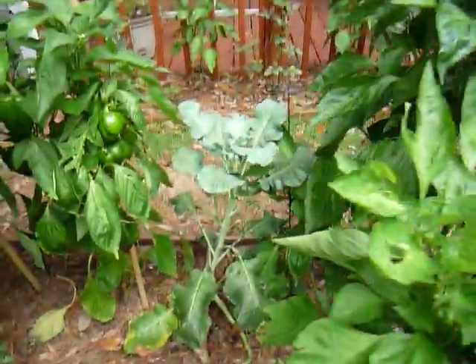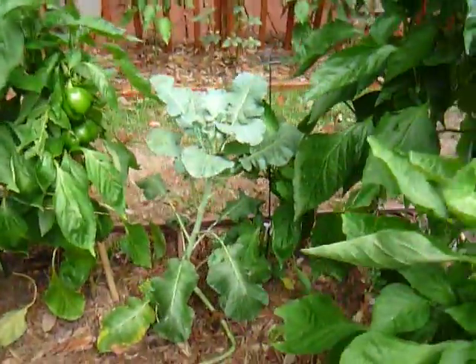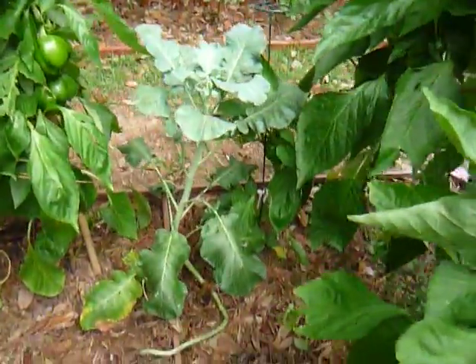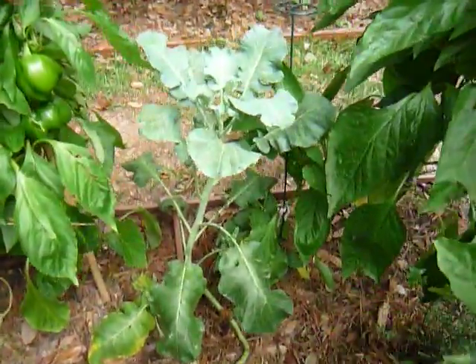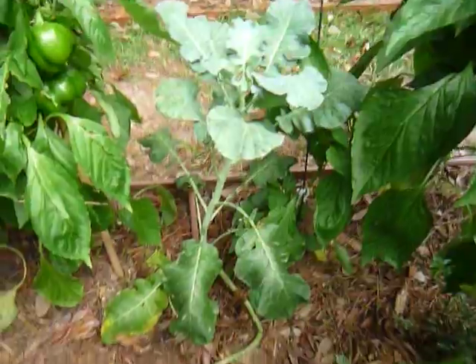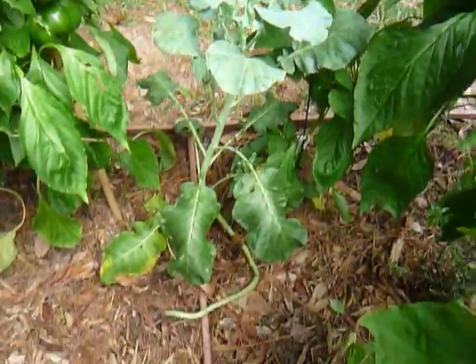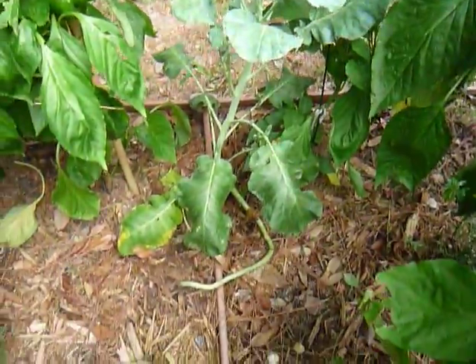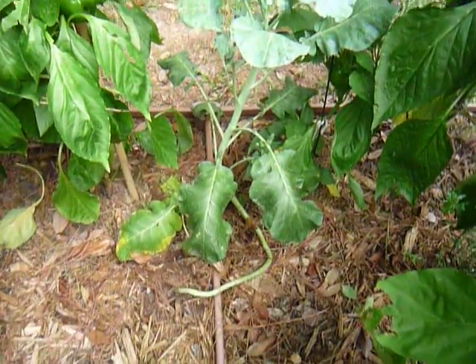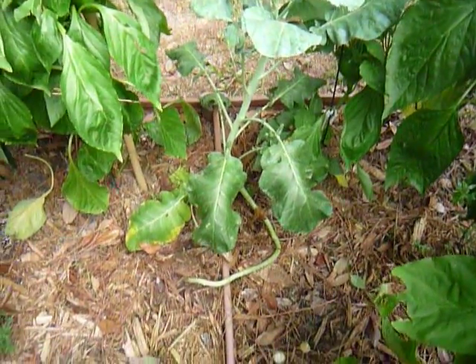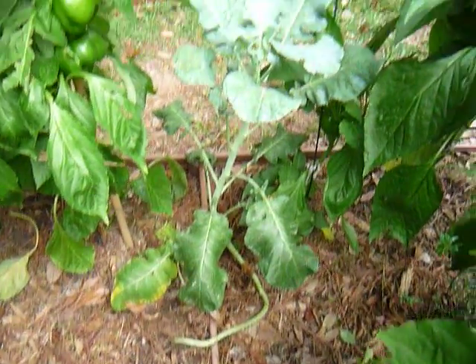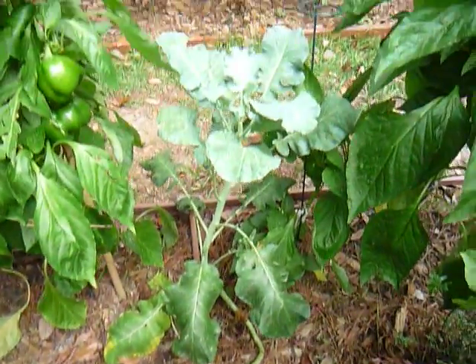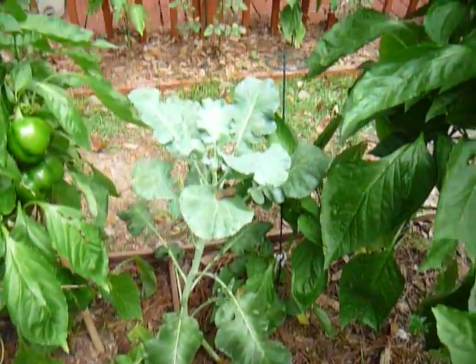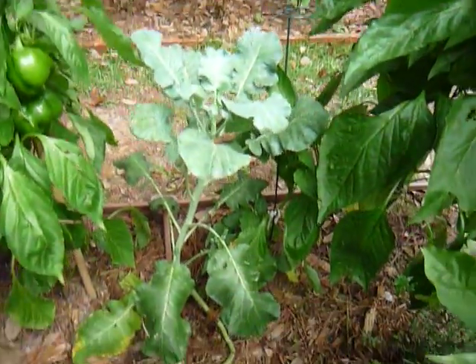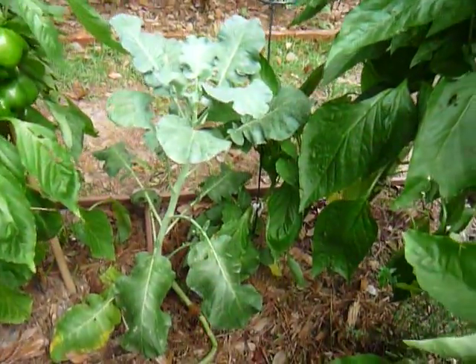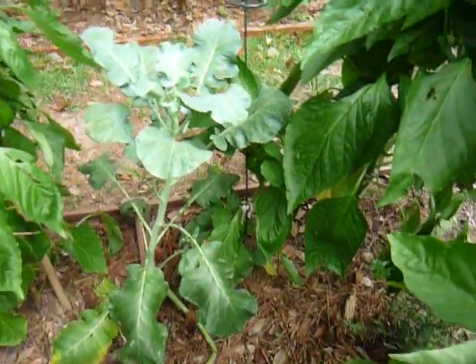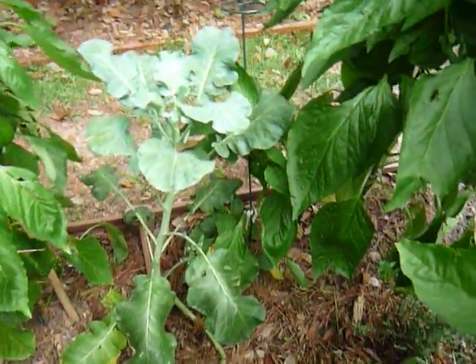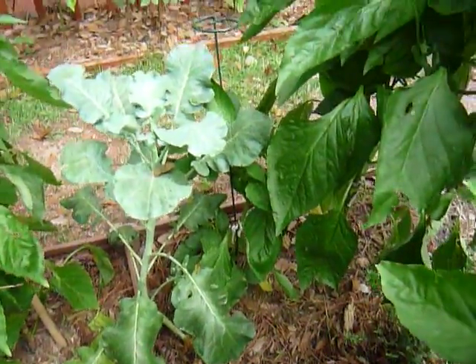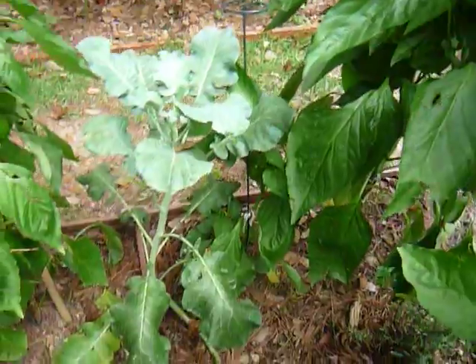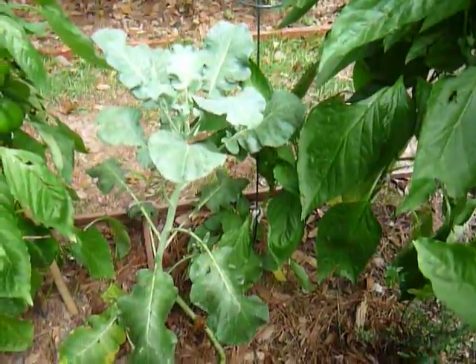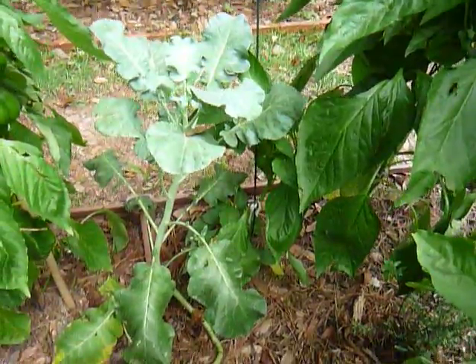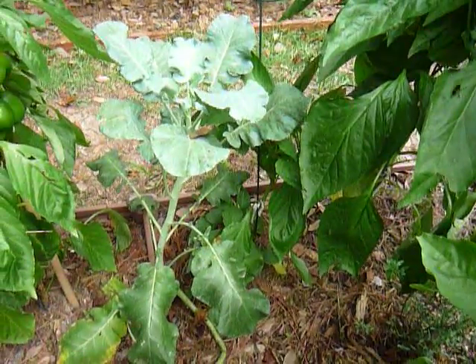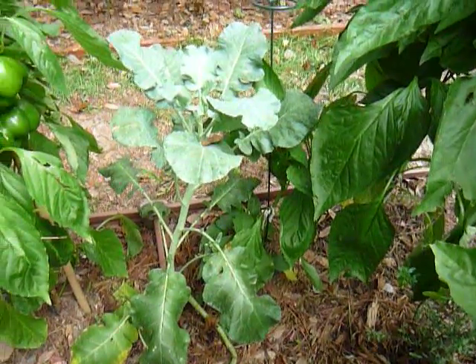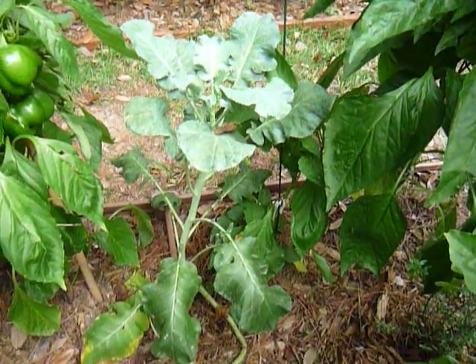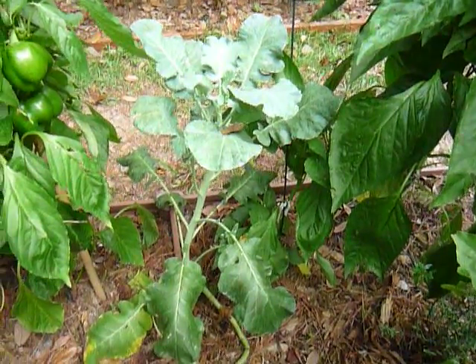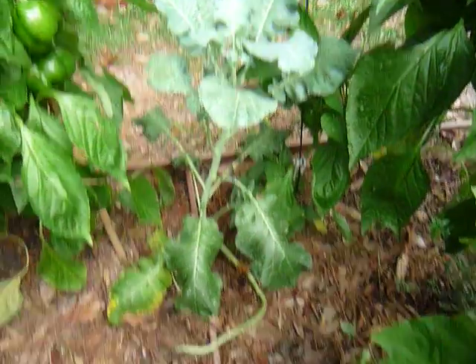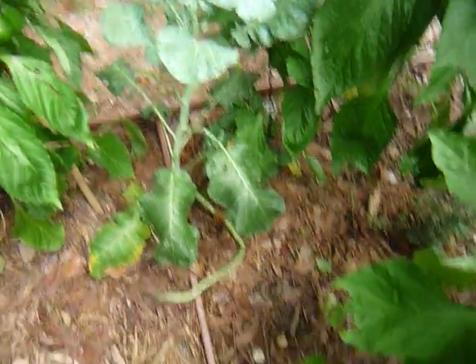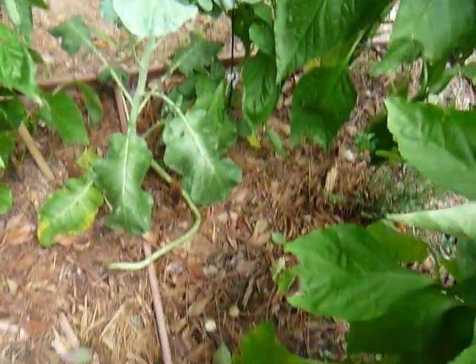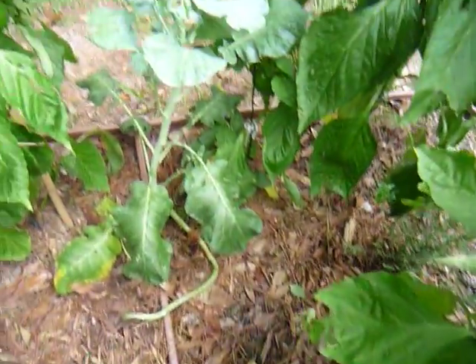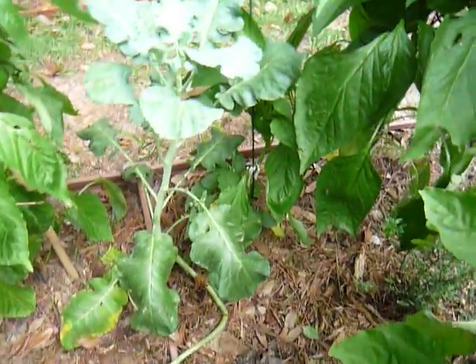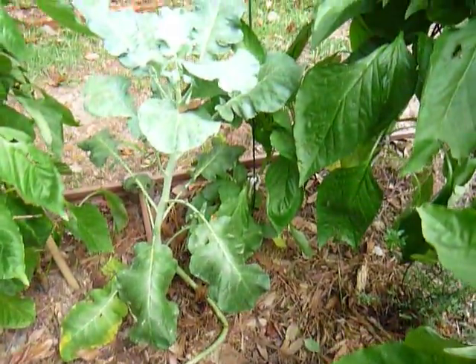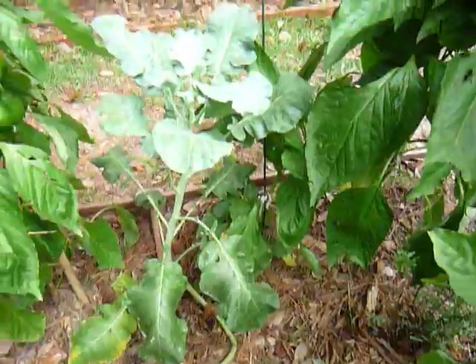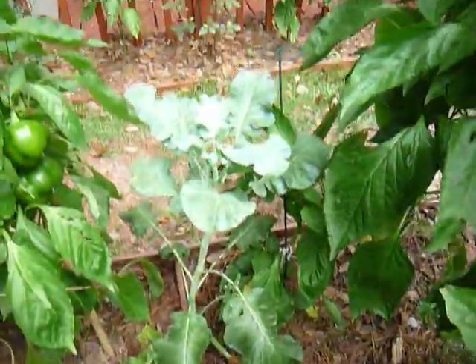There's even one lettuce plant that lived of all that I've planted. It's doing pretty good. I don't know when it's going to be time to pull those leaves and eat it, but I'm letting it grow for now just to see what happens.